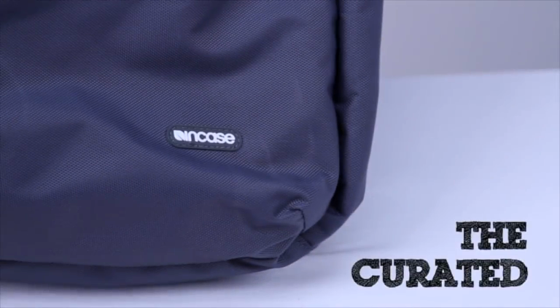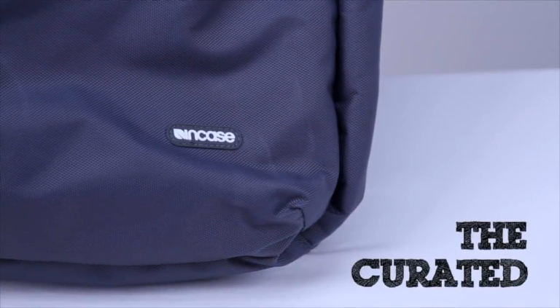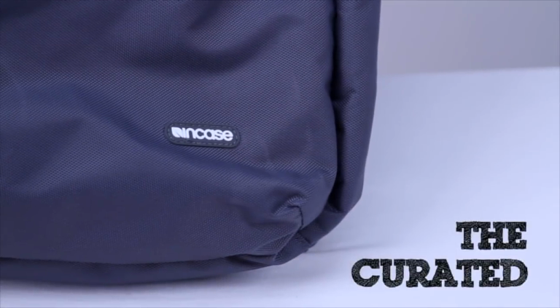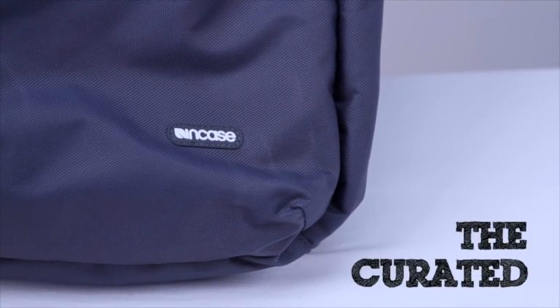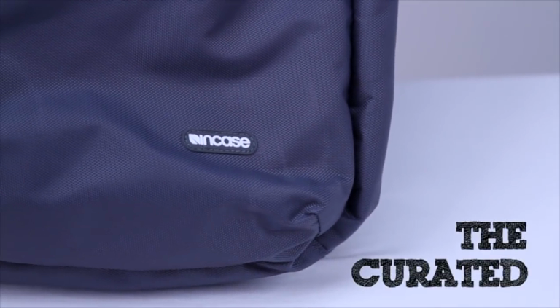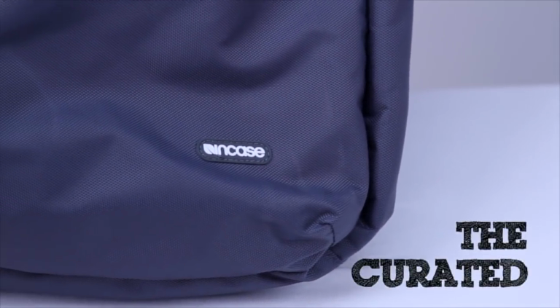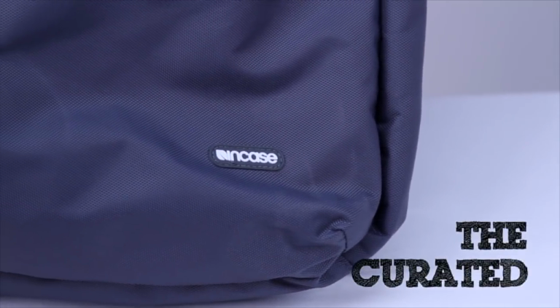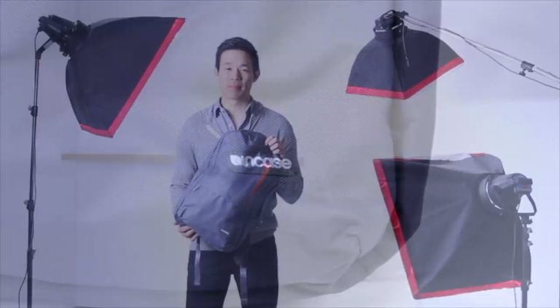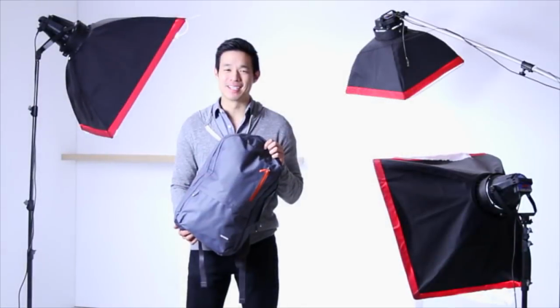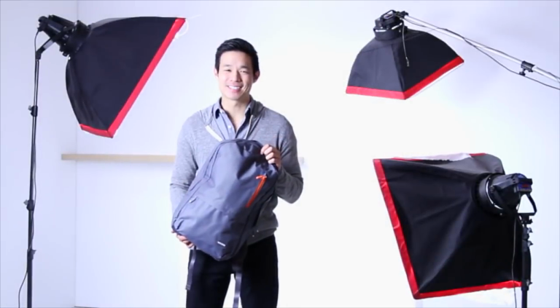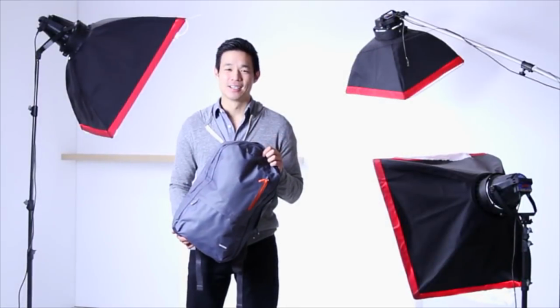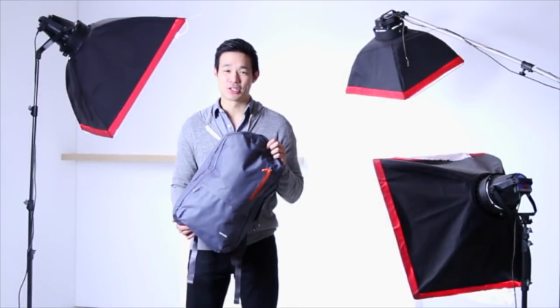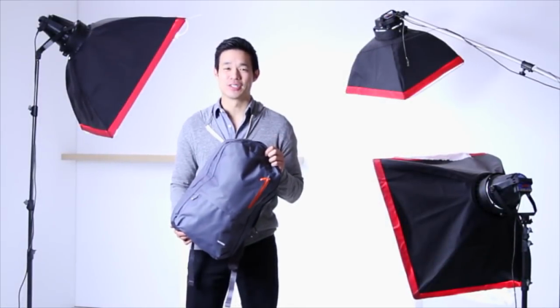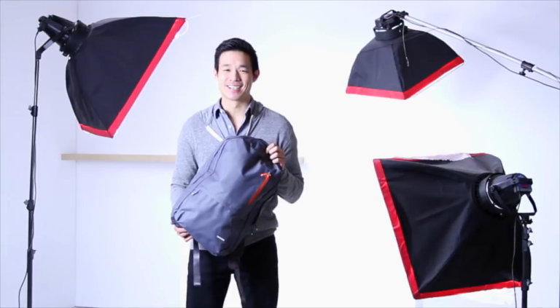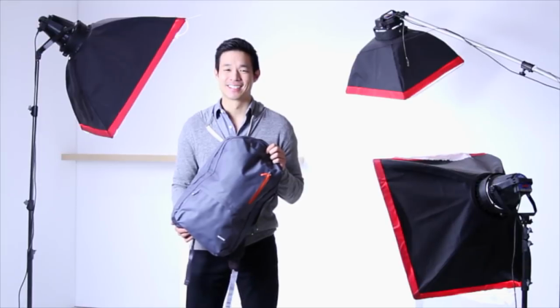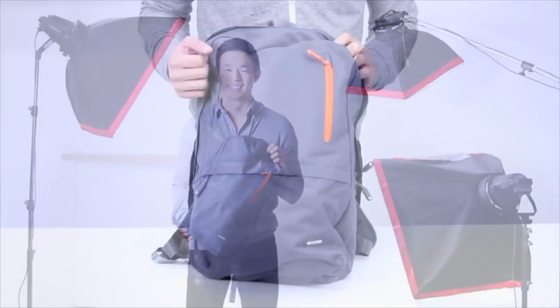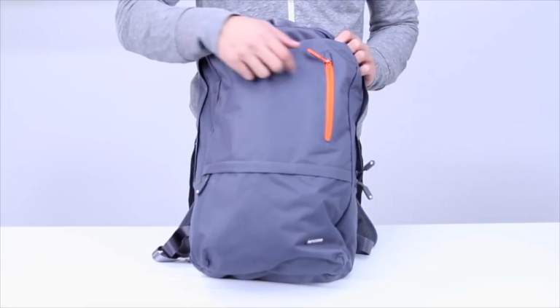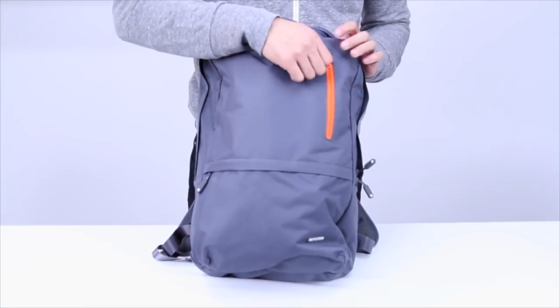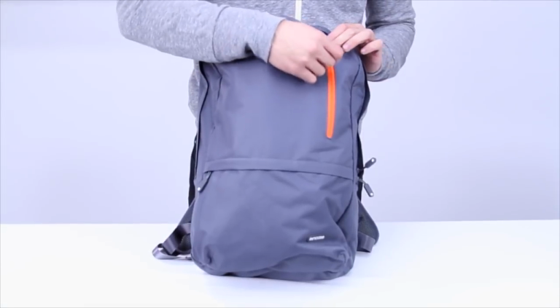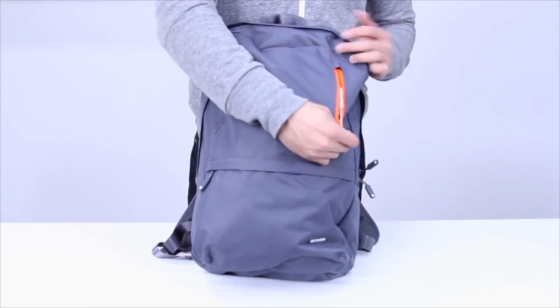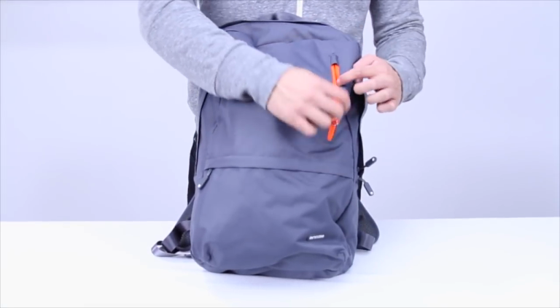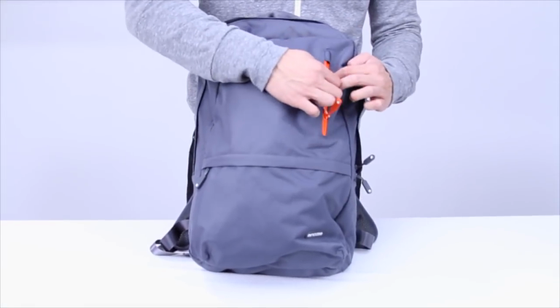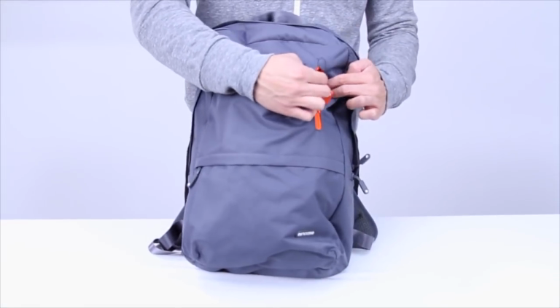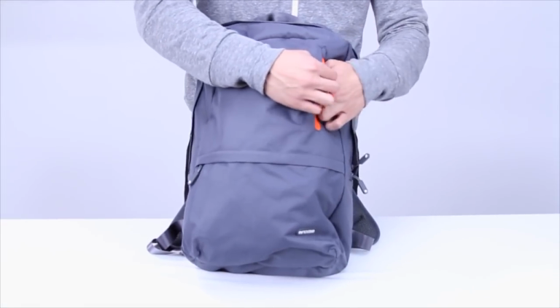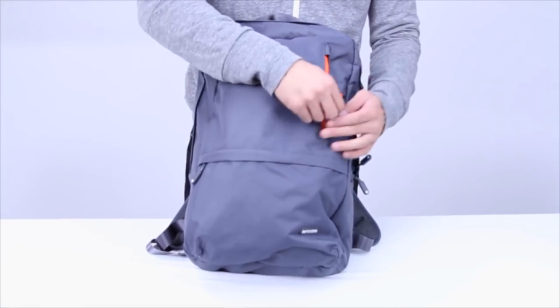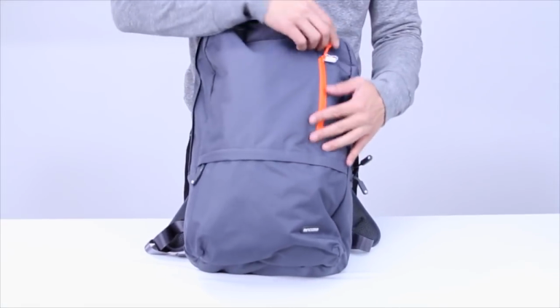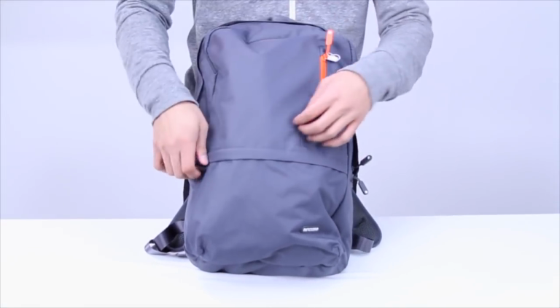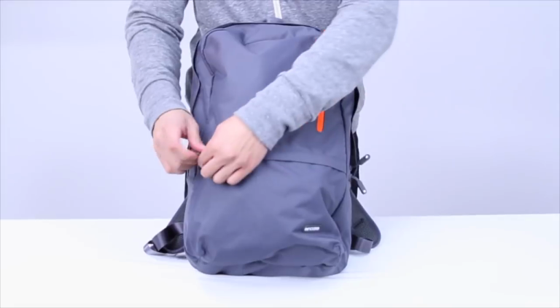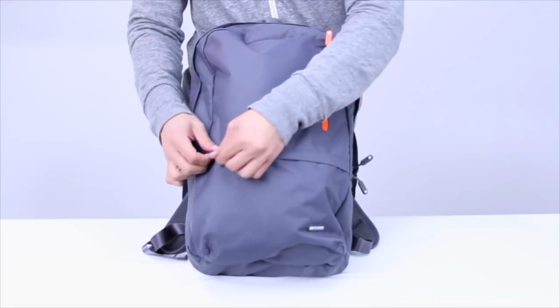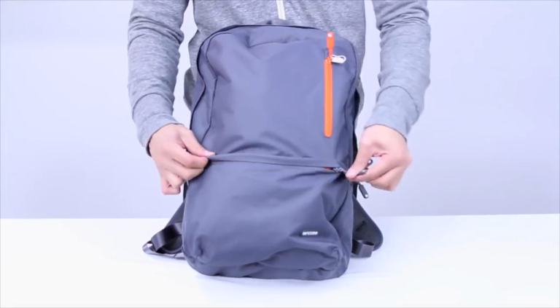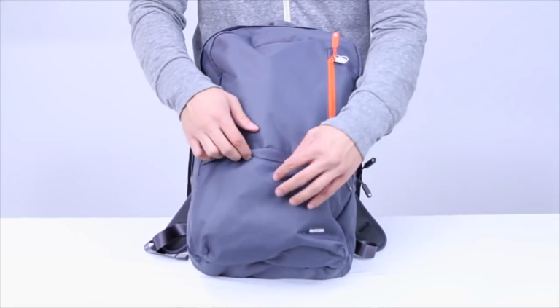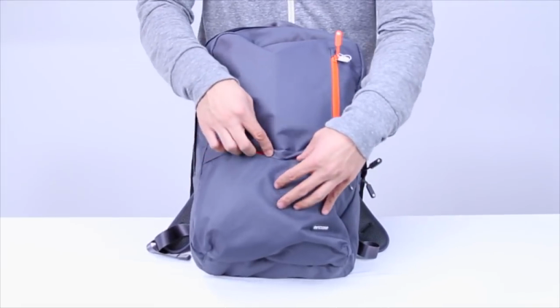Hey, what's going on you guys? This is David with the Nylon Campus Backpack by NCASE. Let's take a closer look inside. This is NCASE's classic timeless original campus backpack design in a new color for 2012.